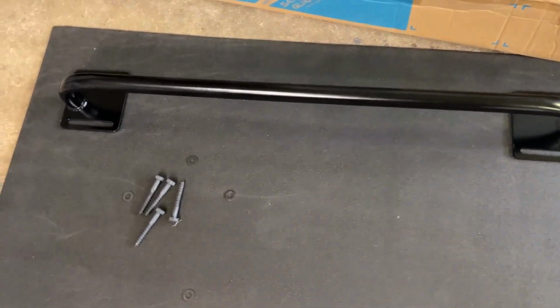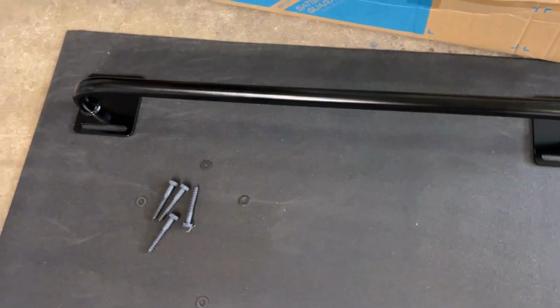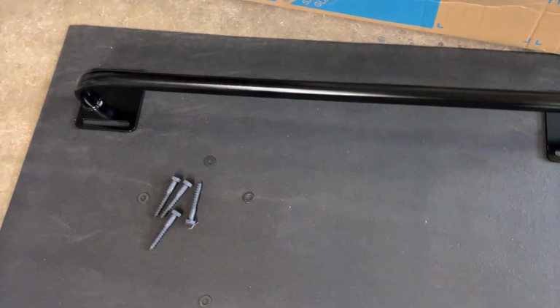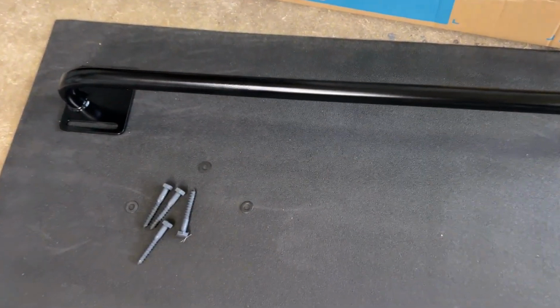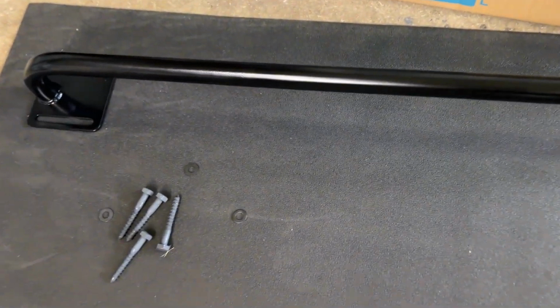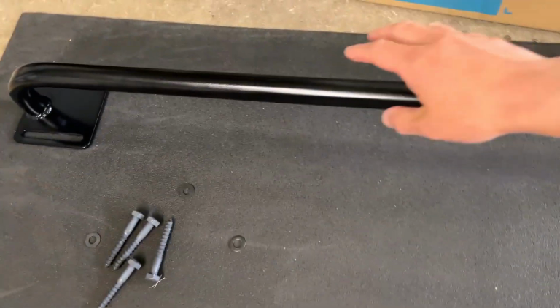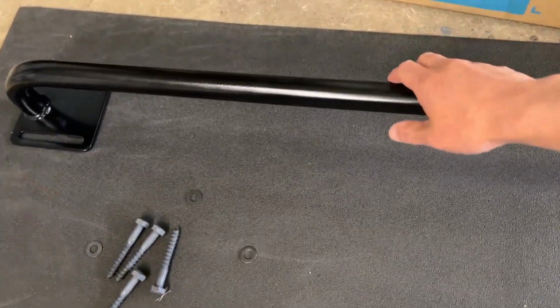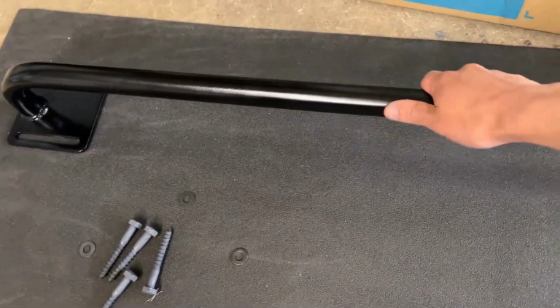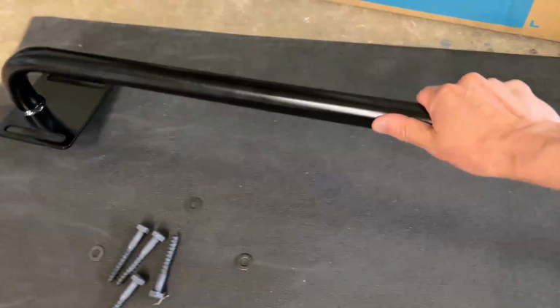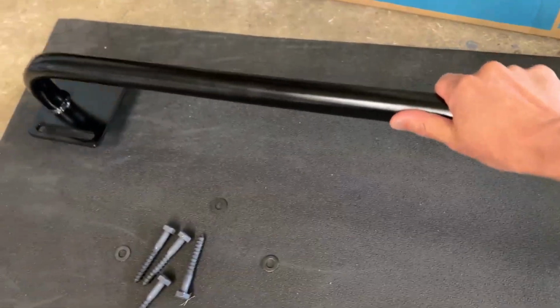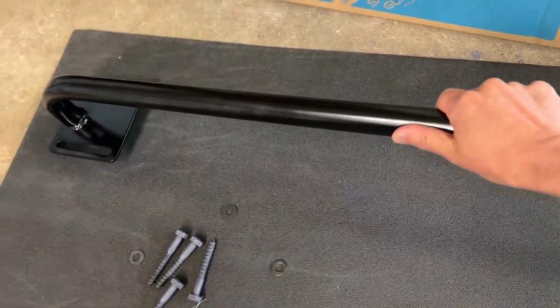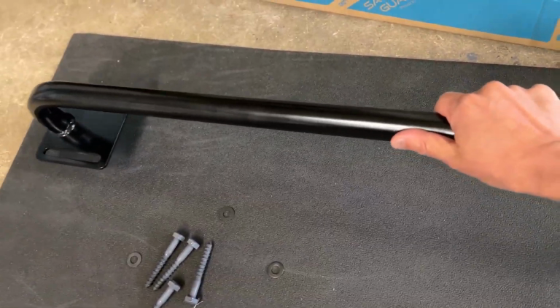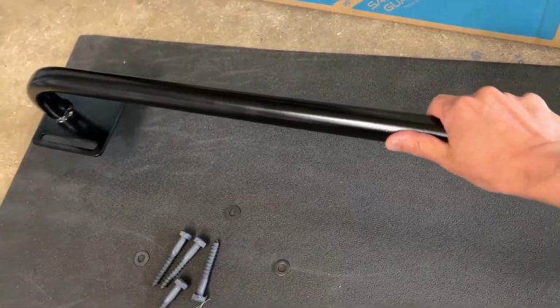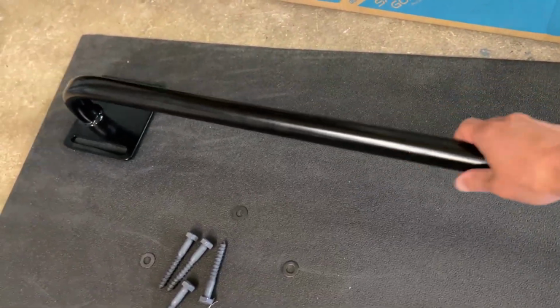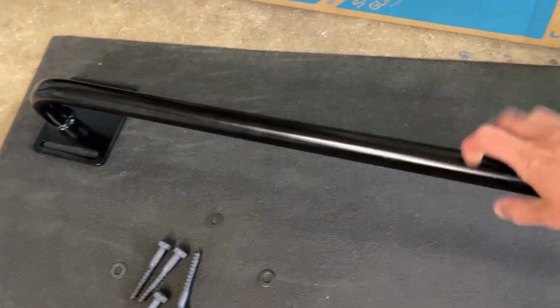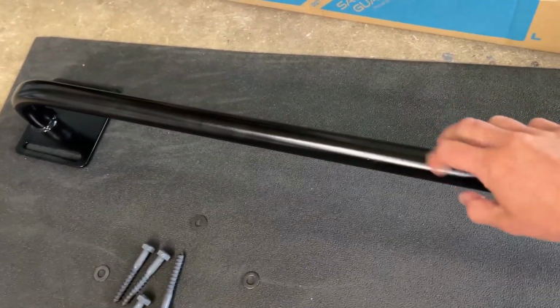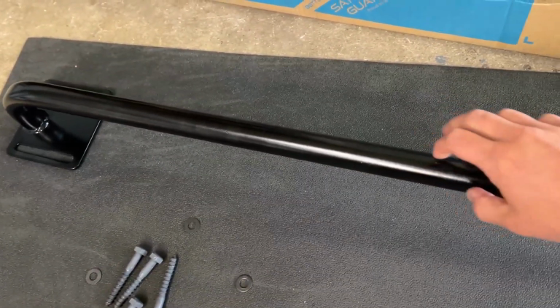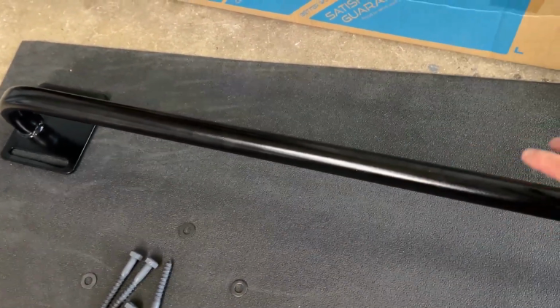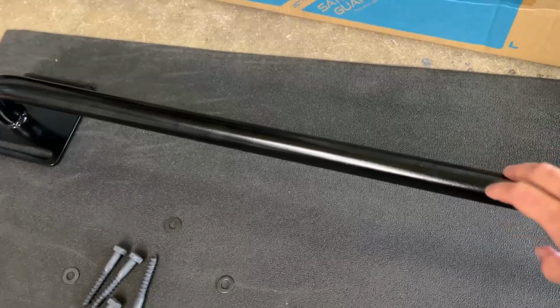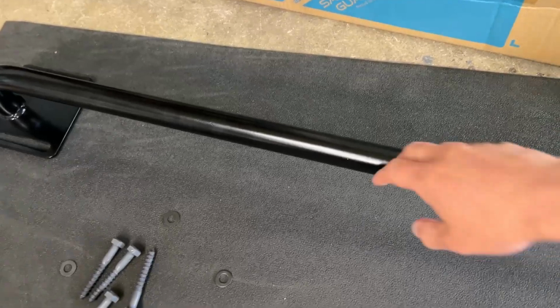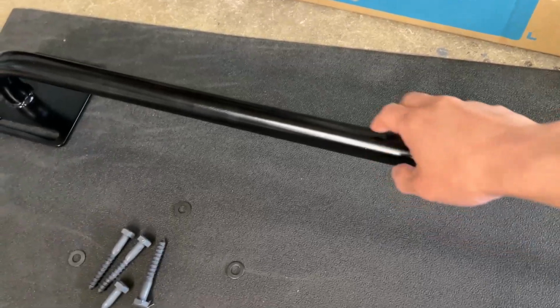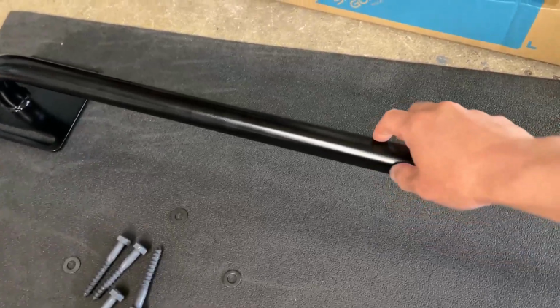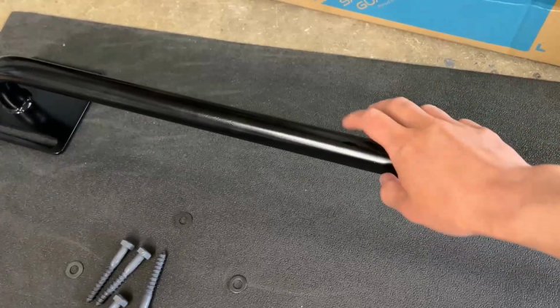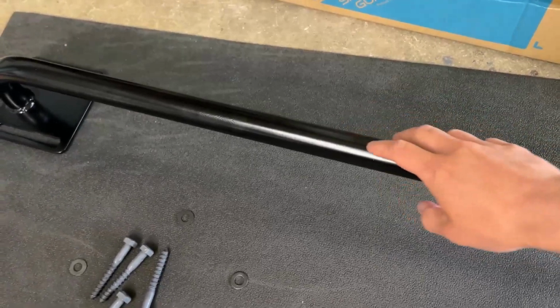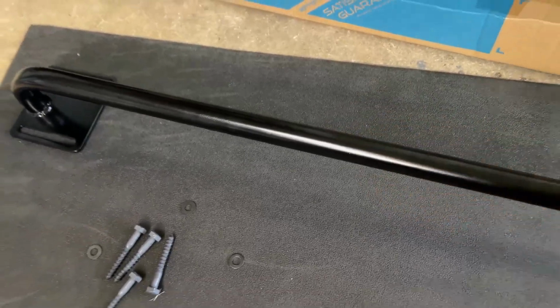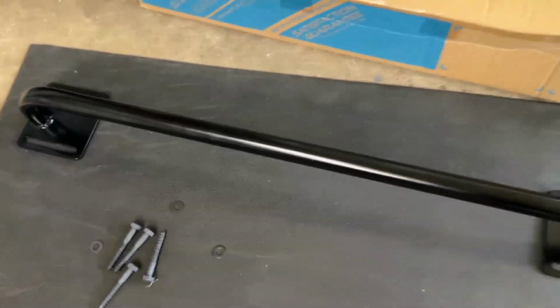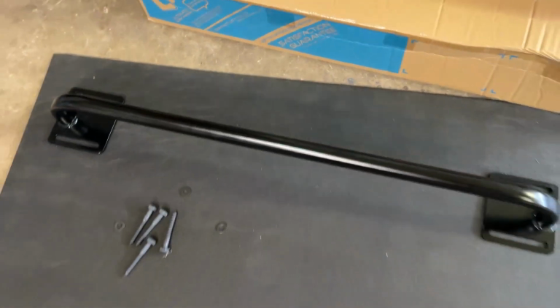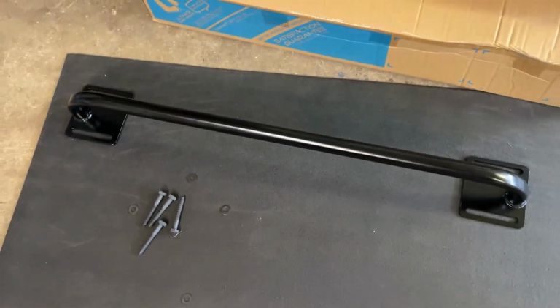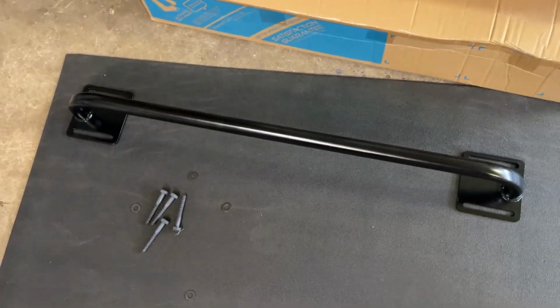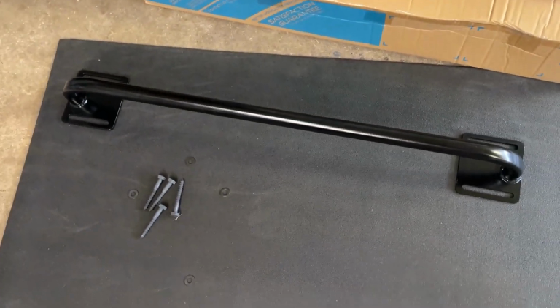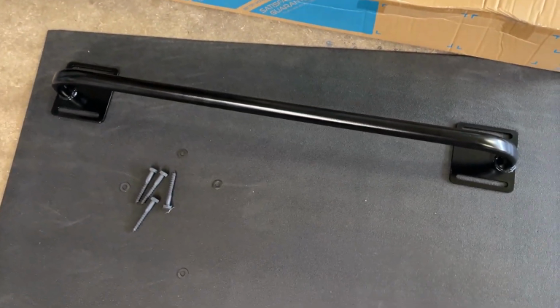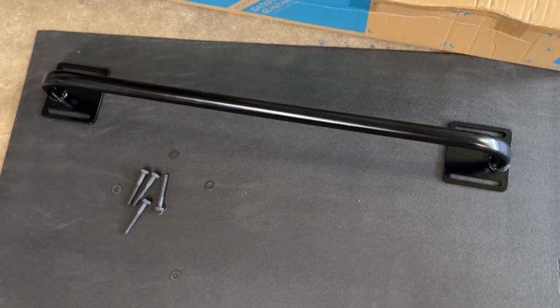Really strong quality pull-up bar here. Good weight to it. It's hollow on the inside, but it's really strong material — though most of these pull-up bars are hollow on the inside.